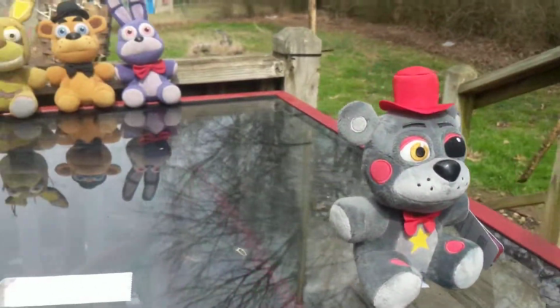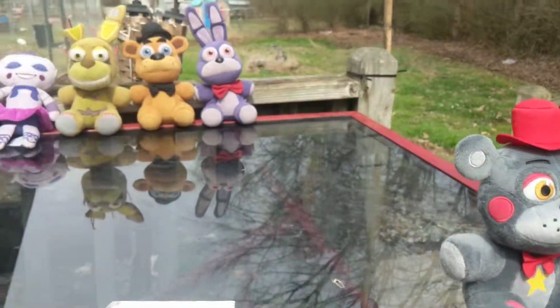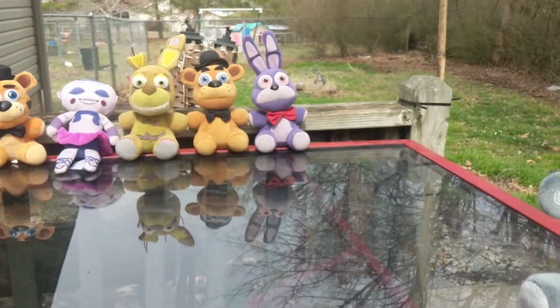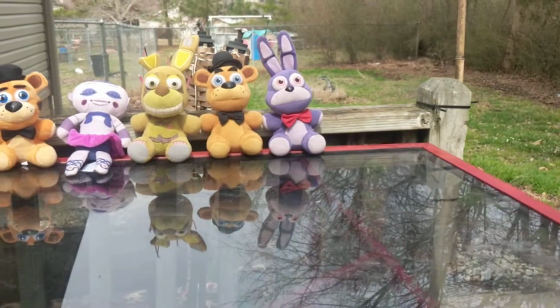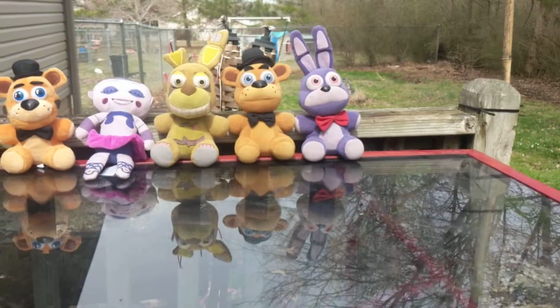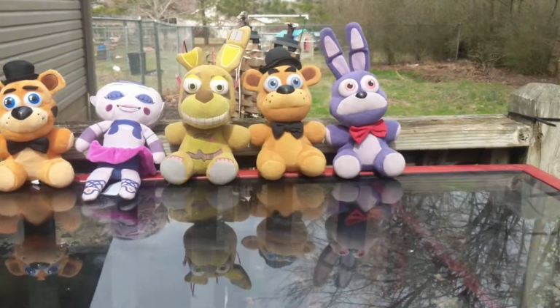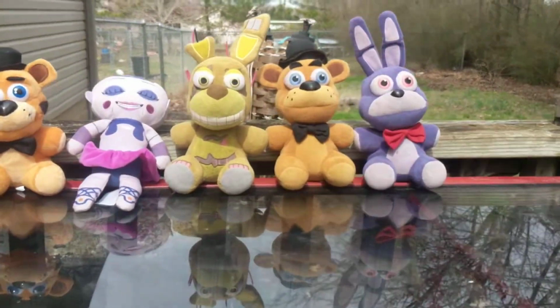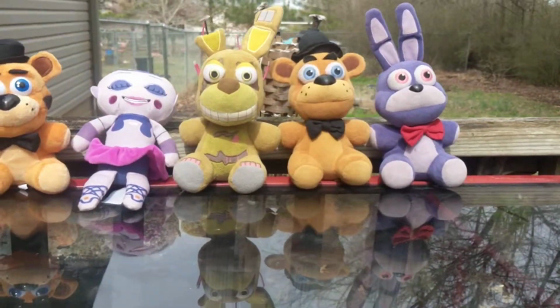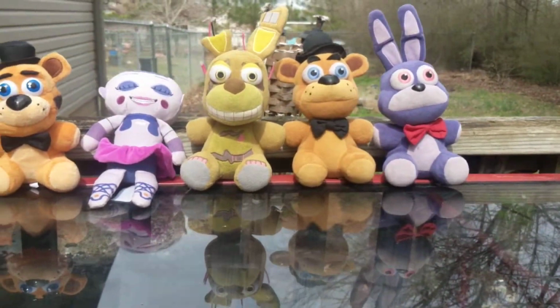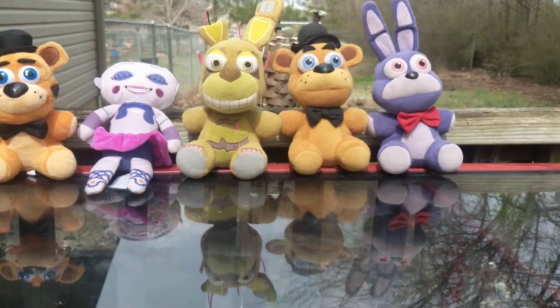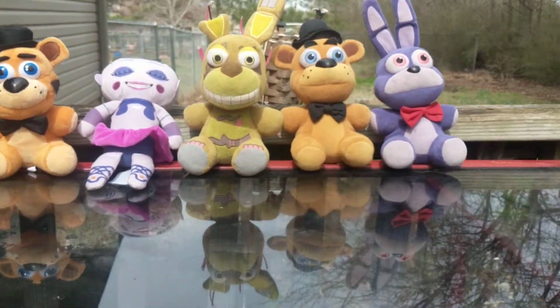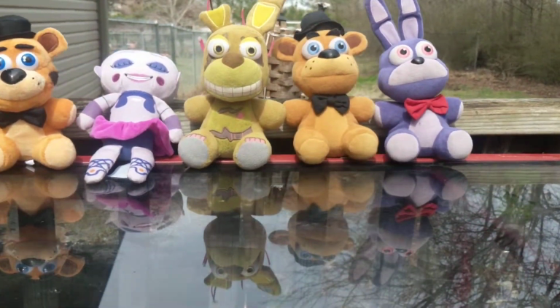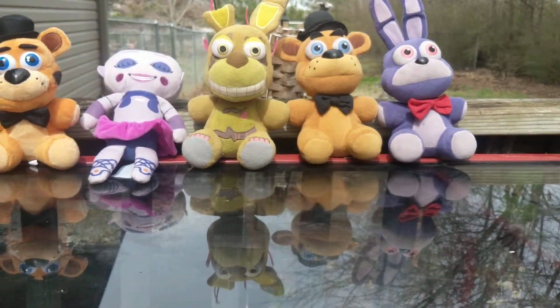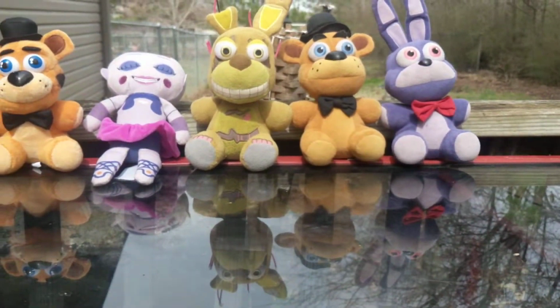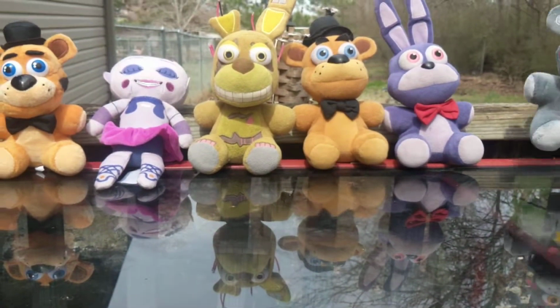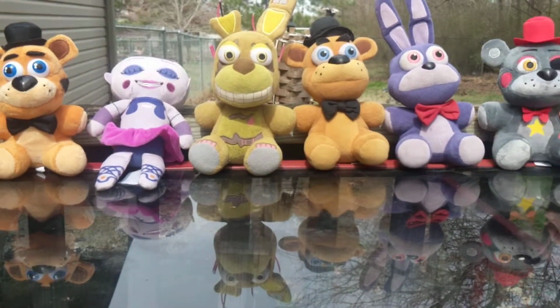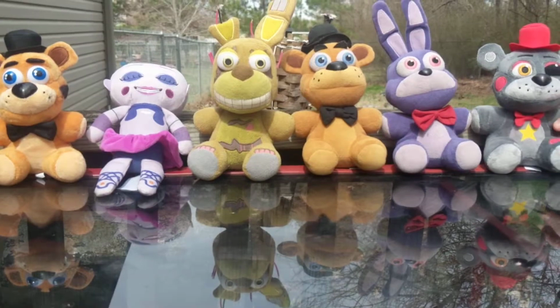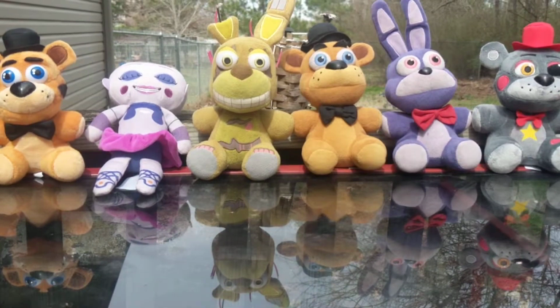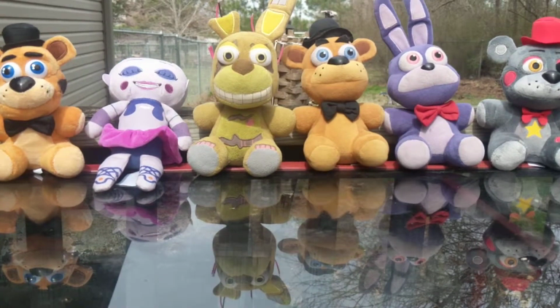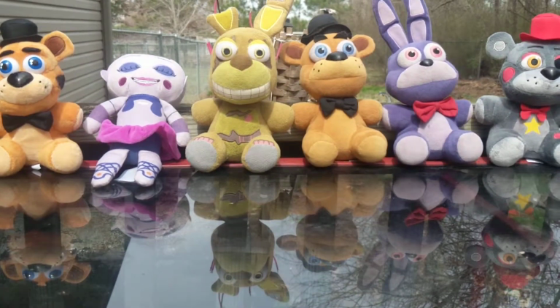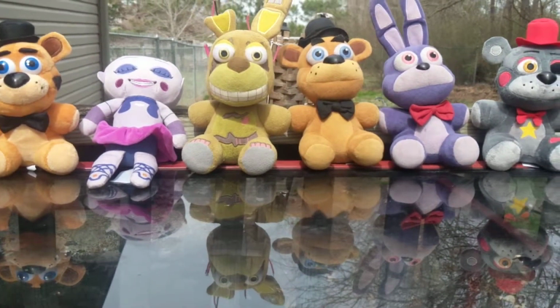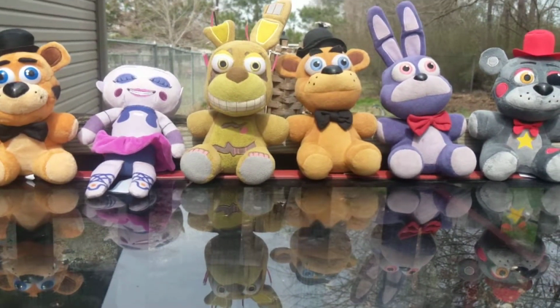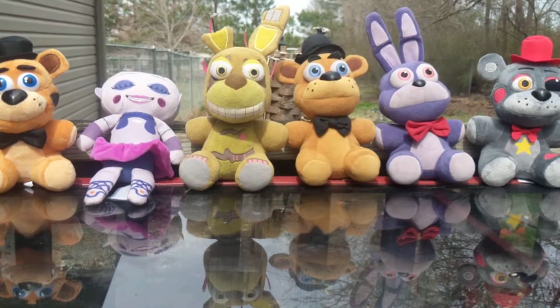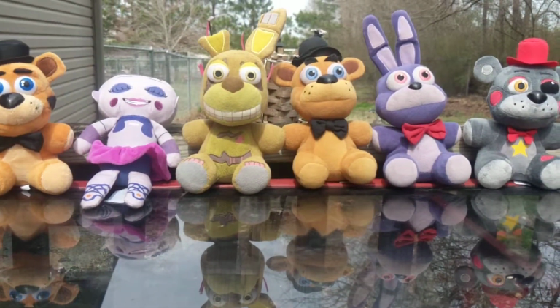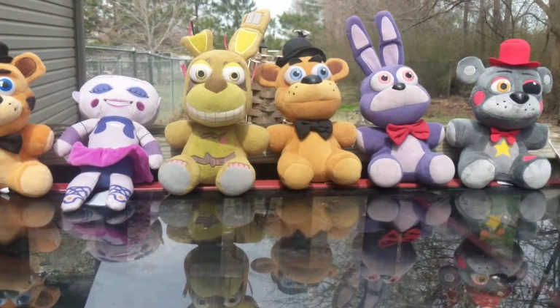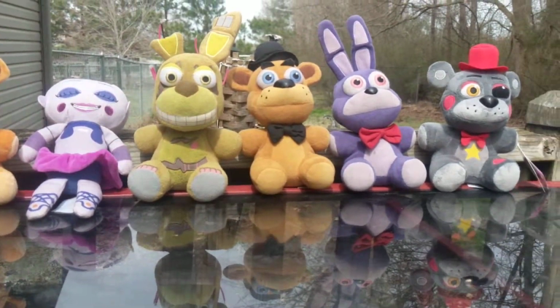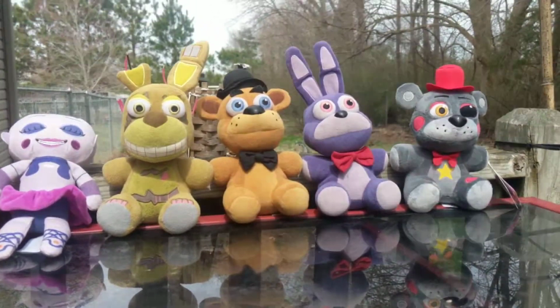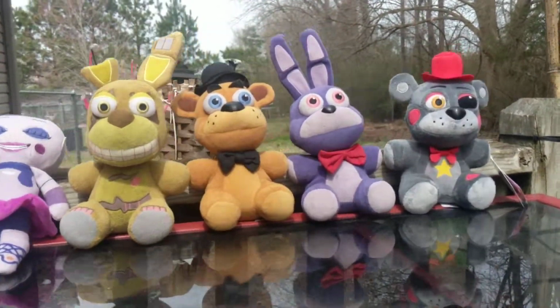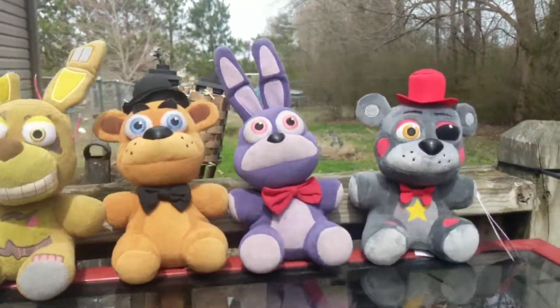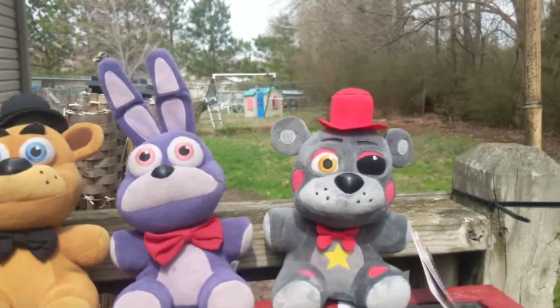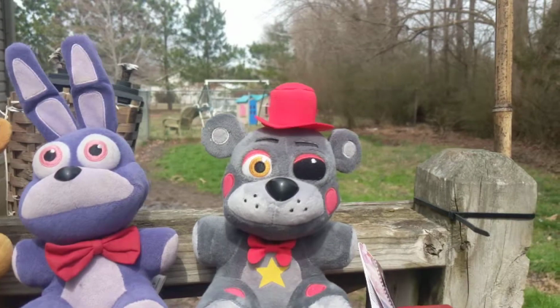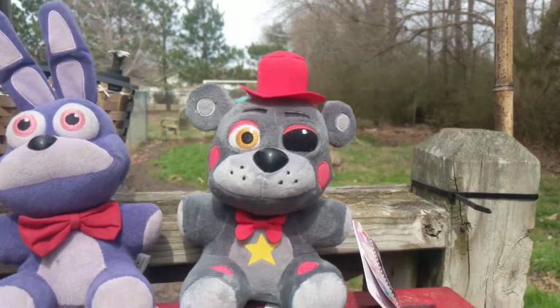Add it to your other collection — you do have more, you just don't have them all out. How many more do you think you're missing? I think I'm missing Chica.